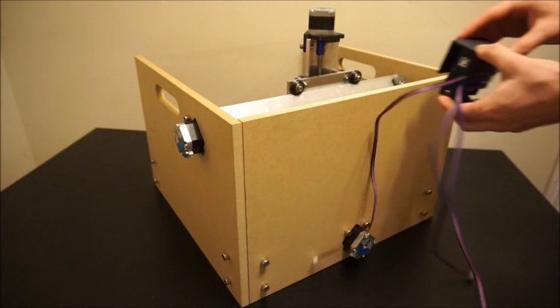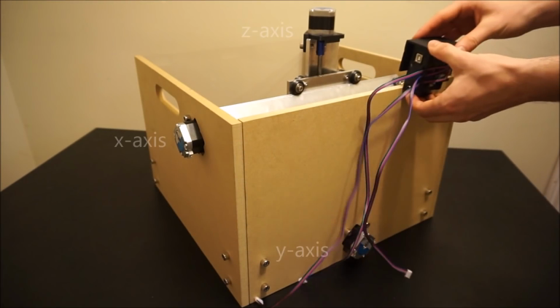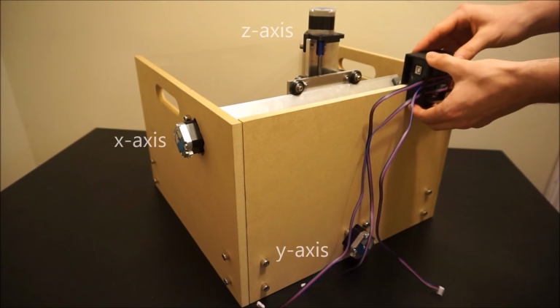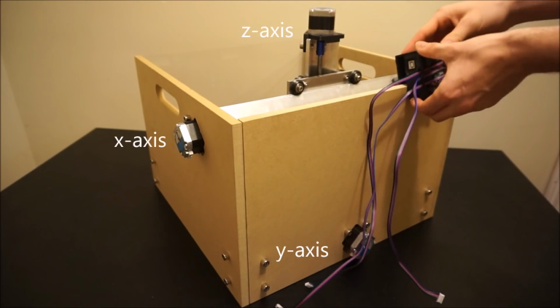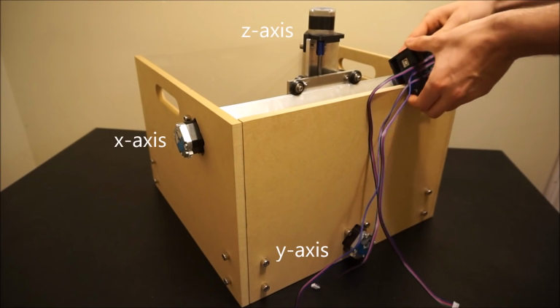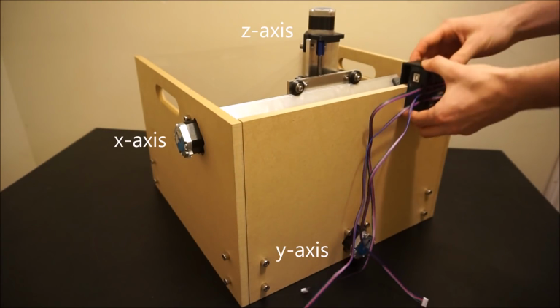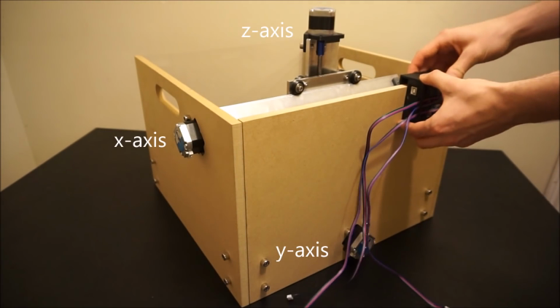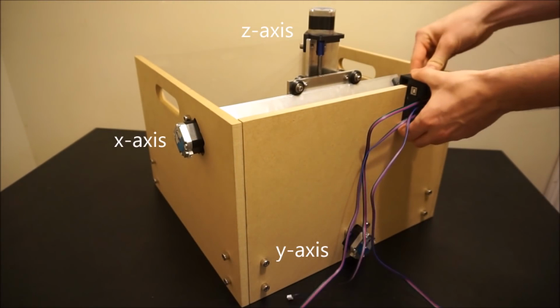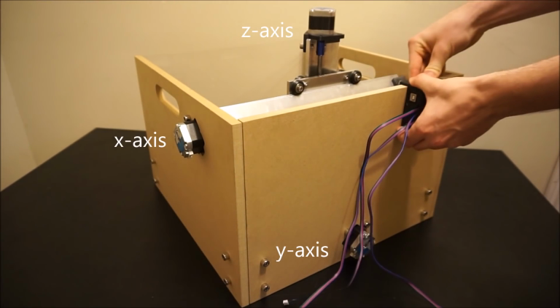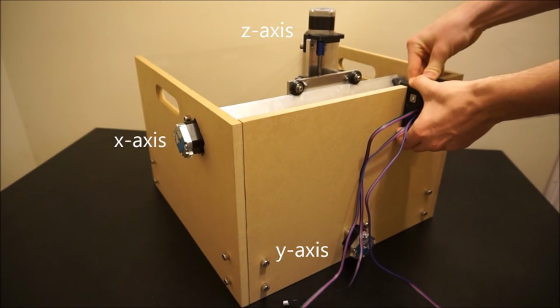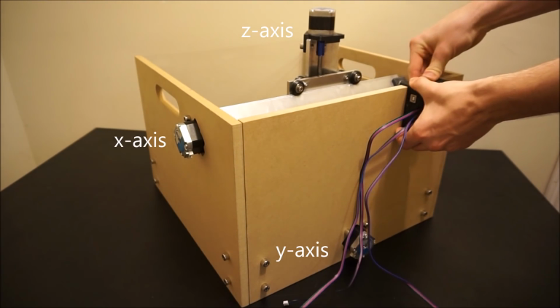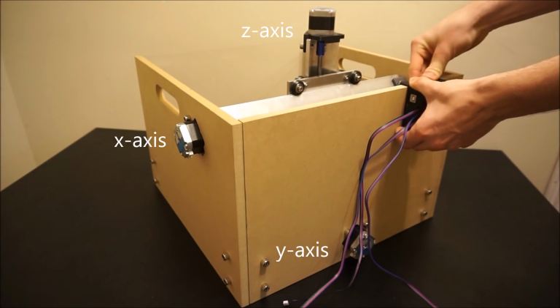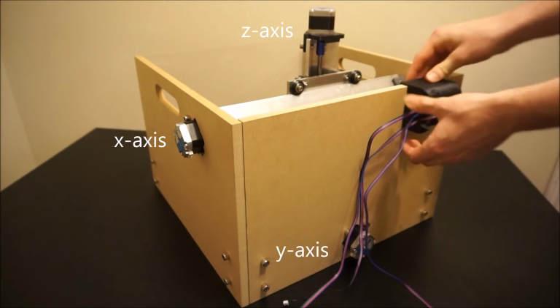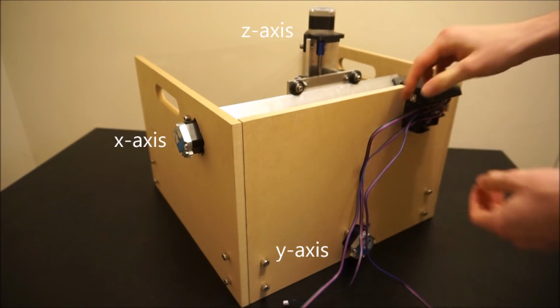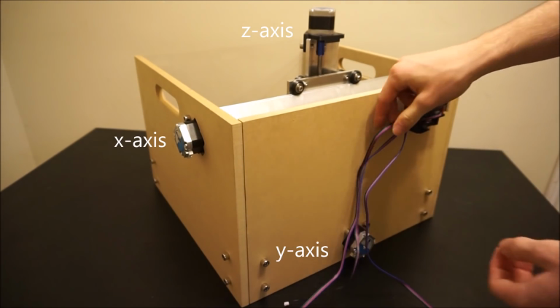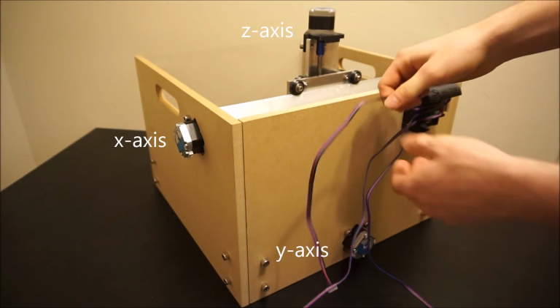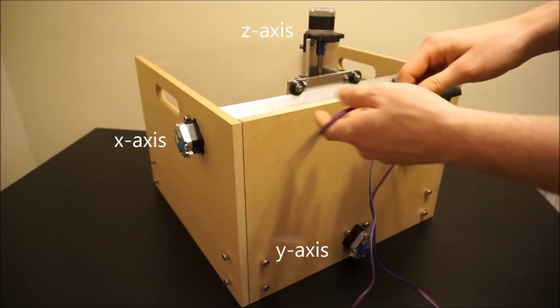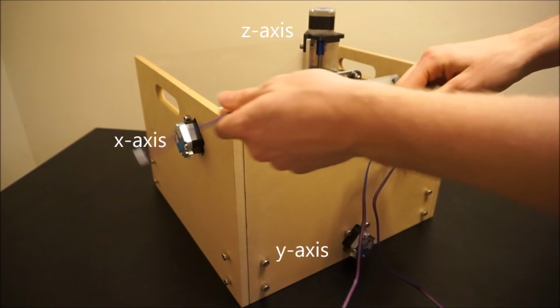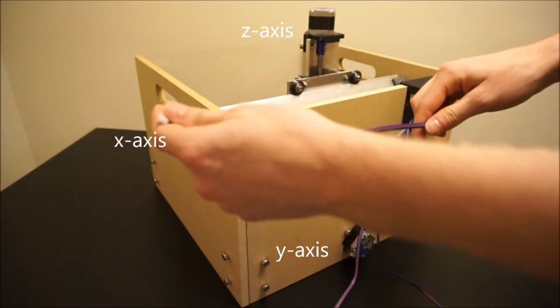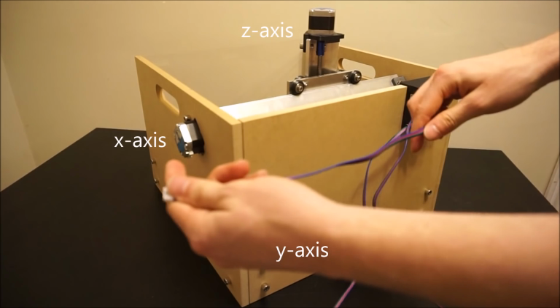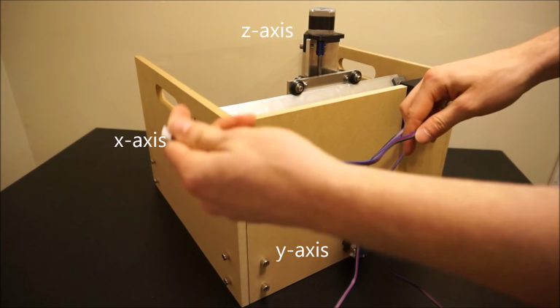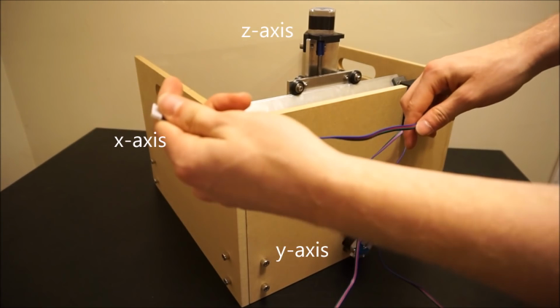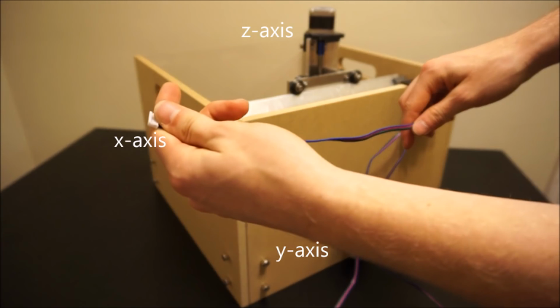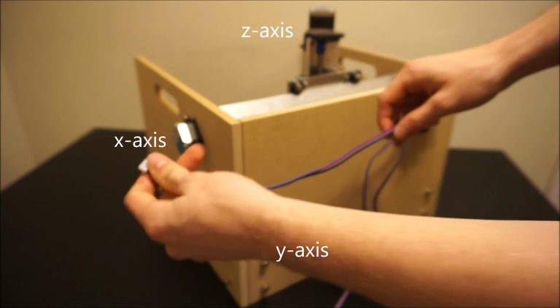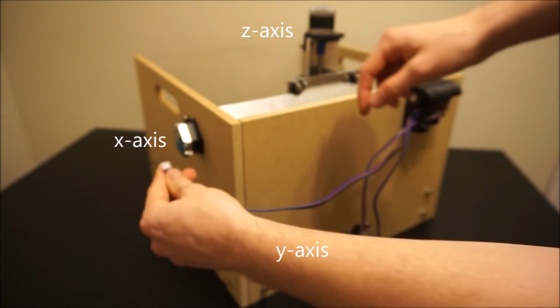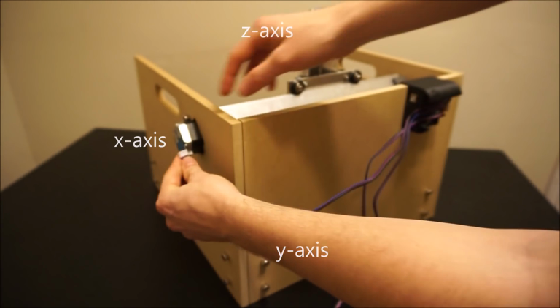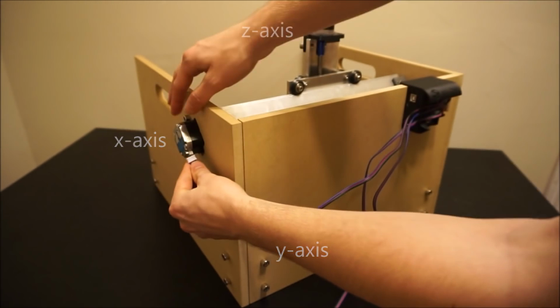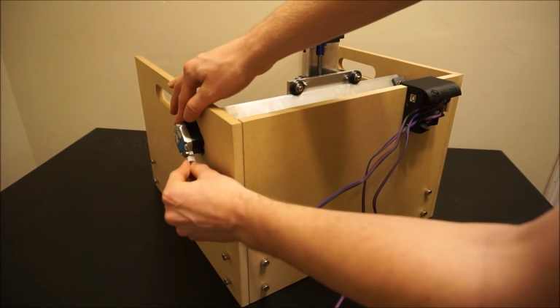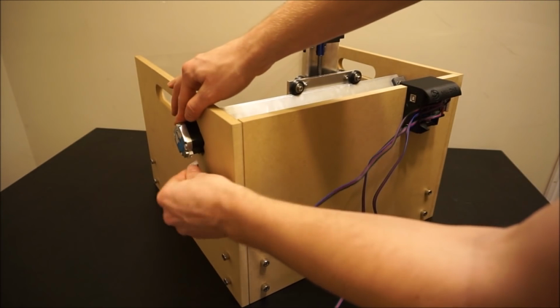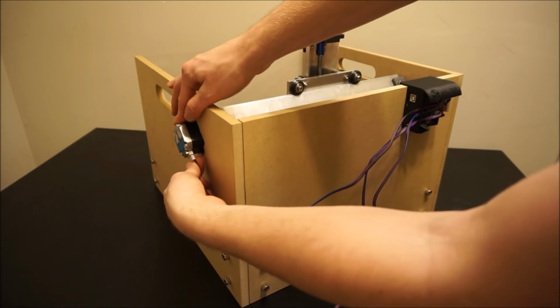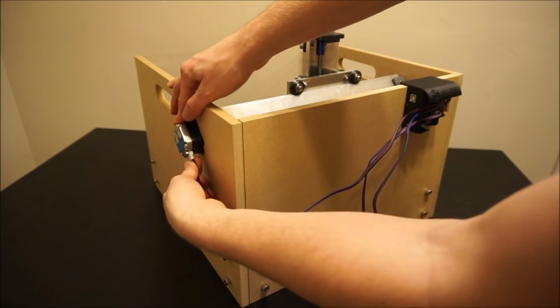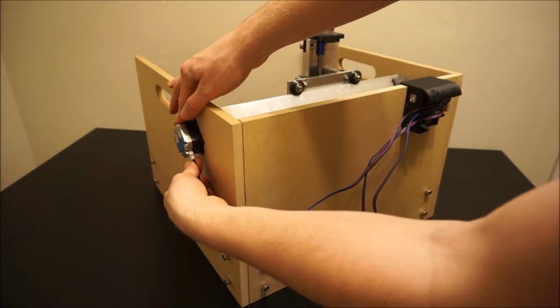Now you can slide the completed electronics enclosure onto the back of your MIL-1 and attach the stepper motor wires to the corresponding stepper motors.